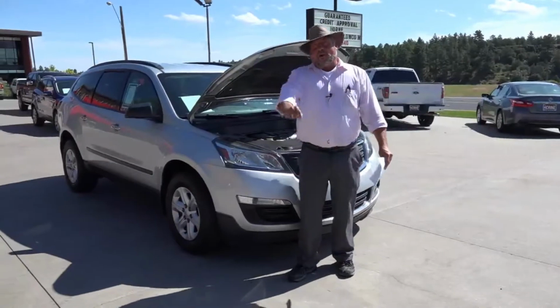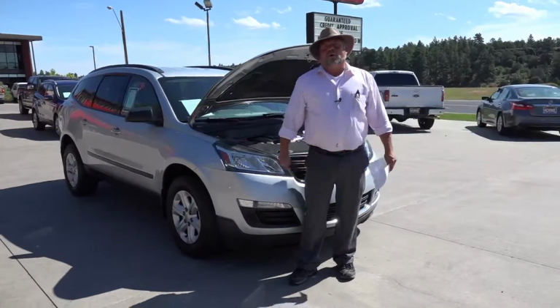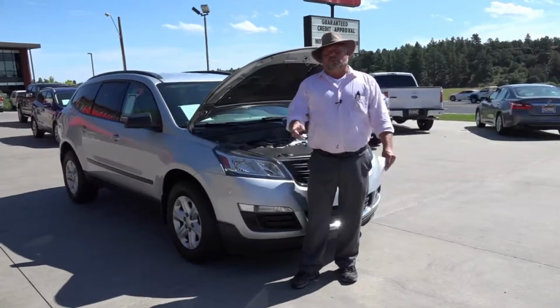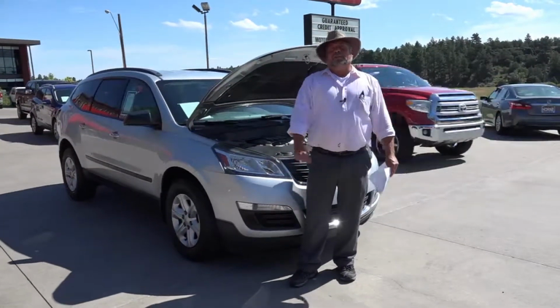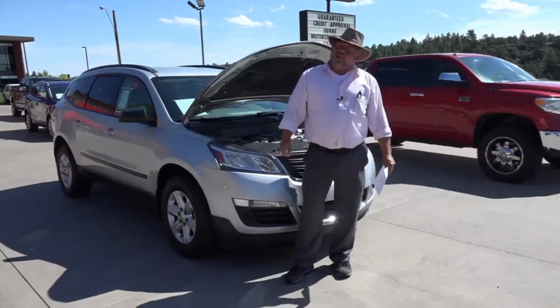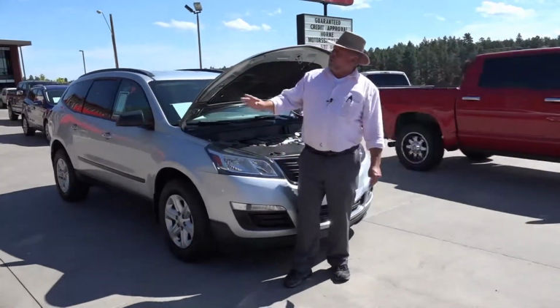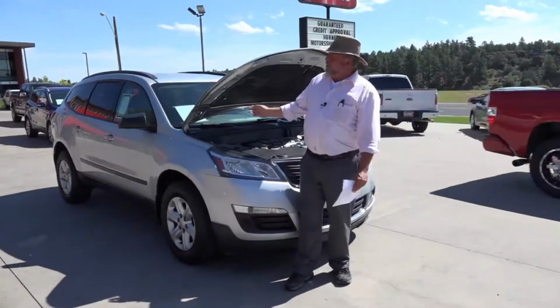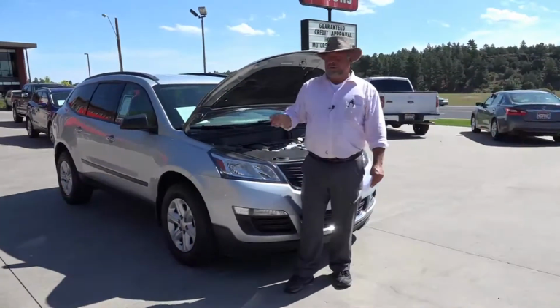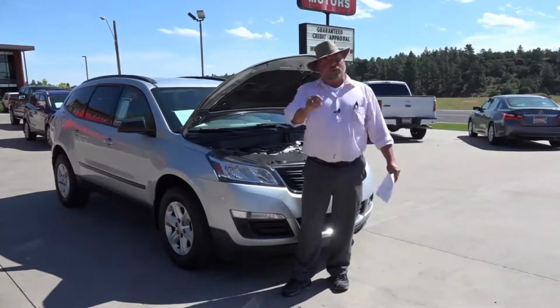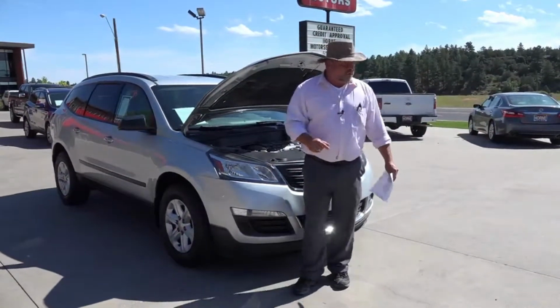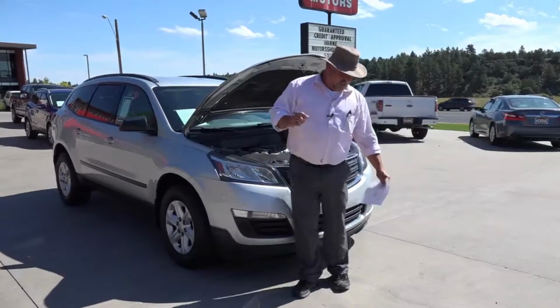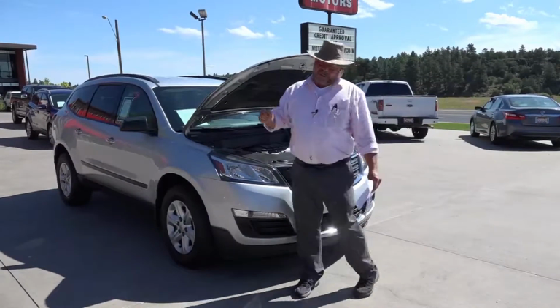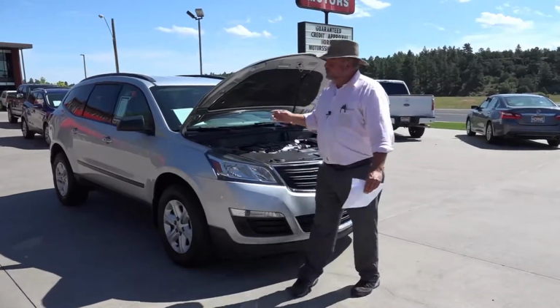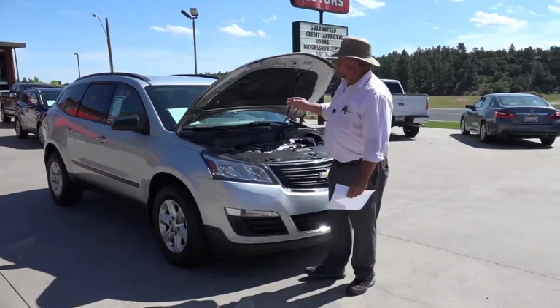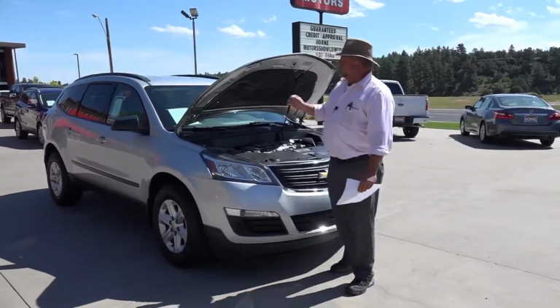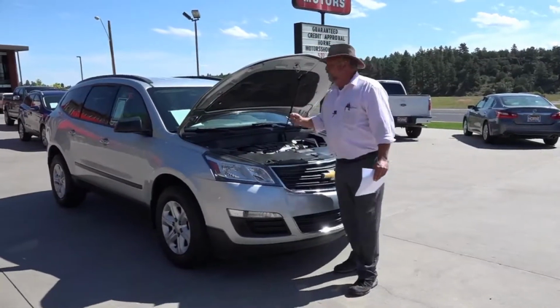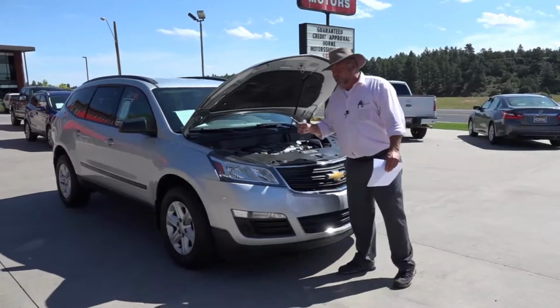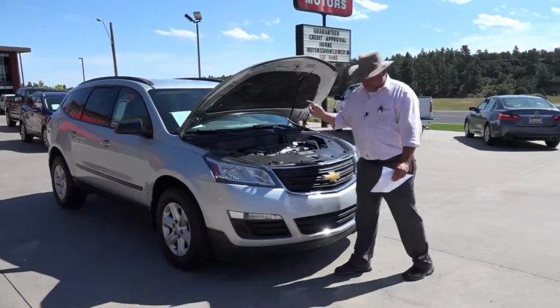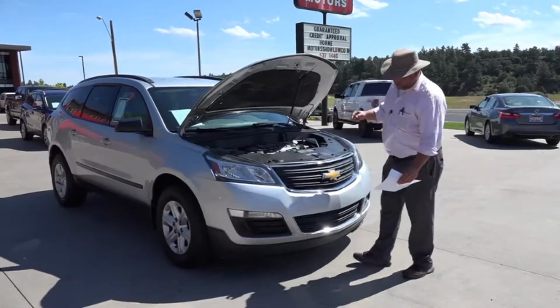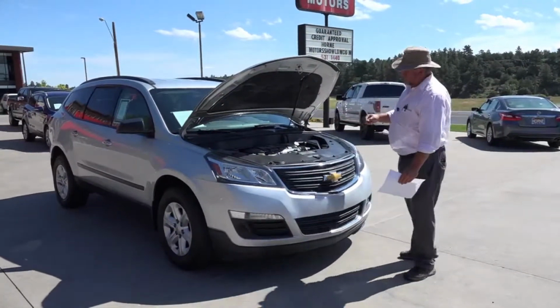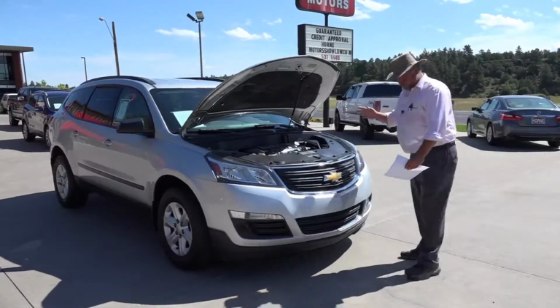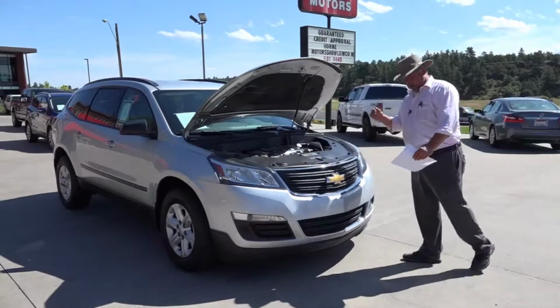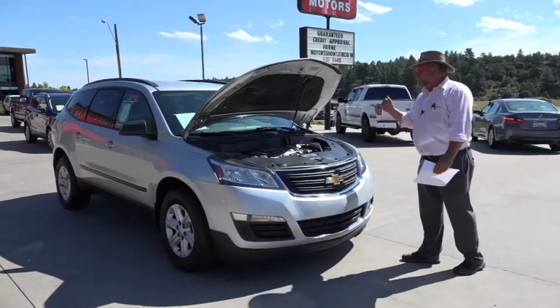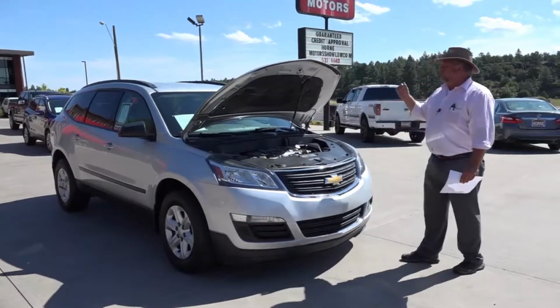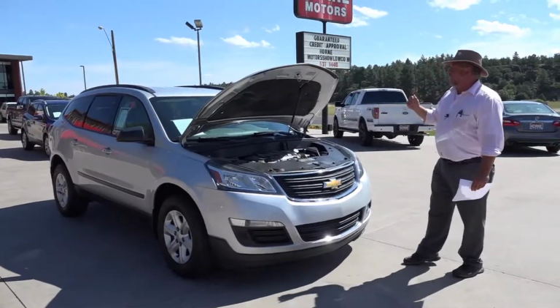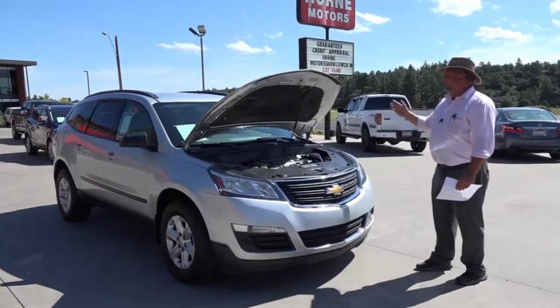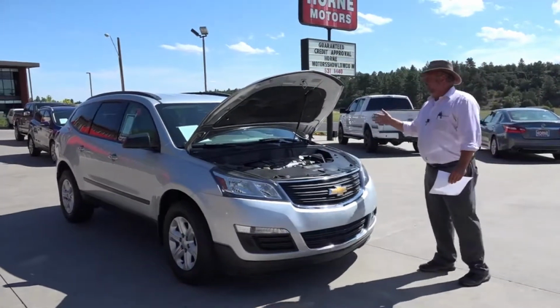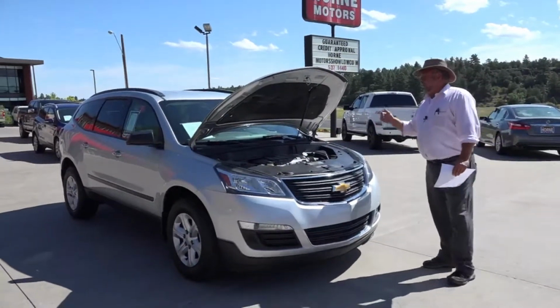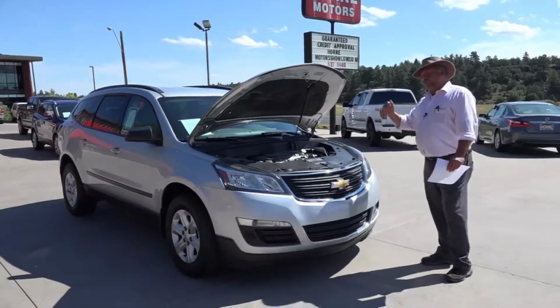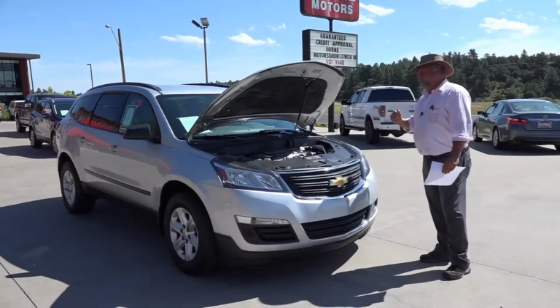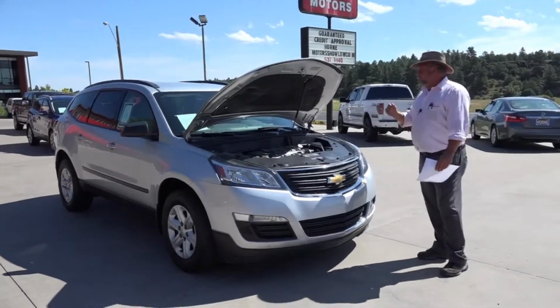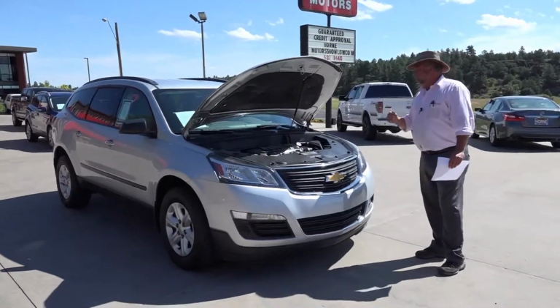Hey, welcome to Horn Motors. Big Rich here. If you're looking for an SUV, third row even, you need to come take a look at this 2016 Chevy Traverse. It's the LS model. It's powered by the 3.6 liter V6 motor.